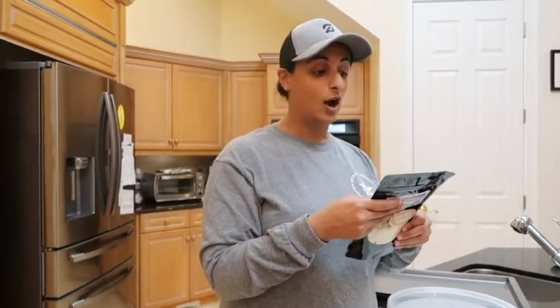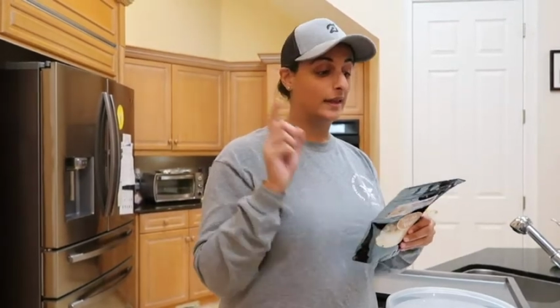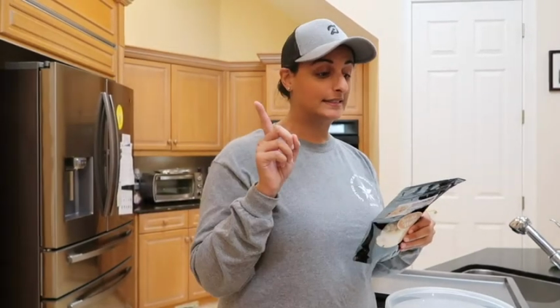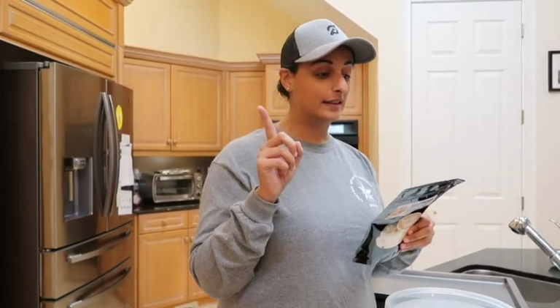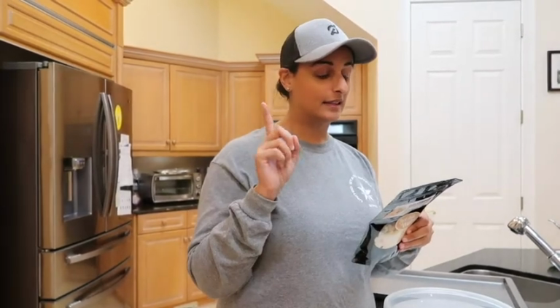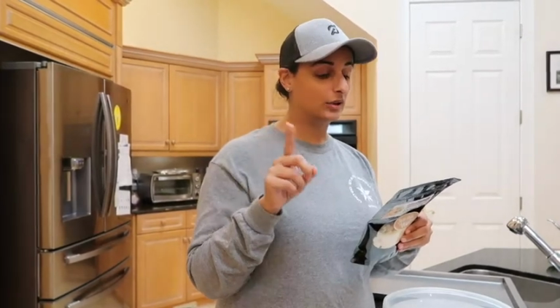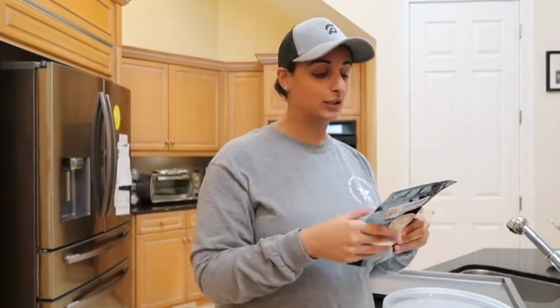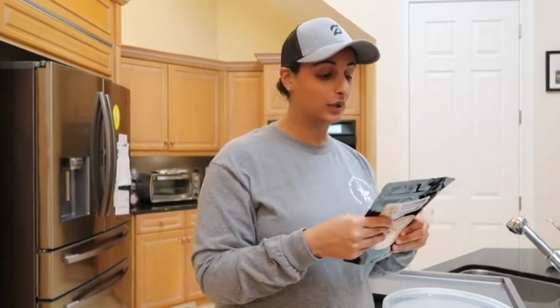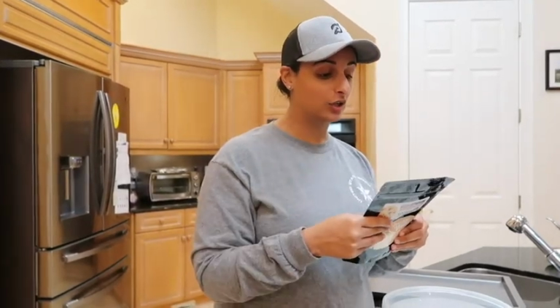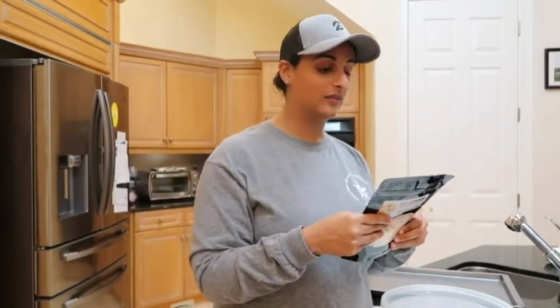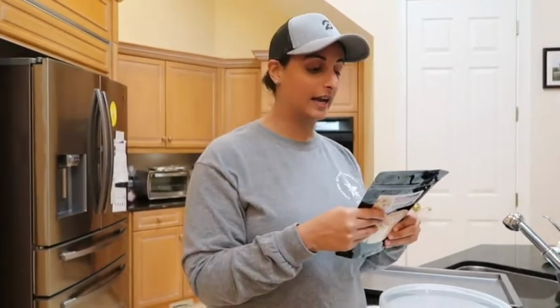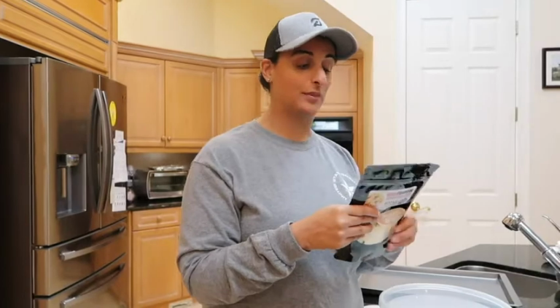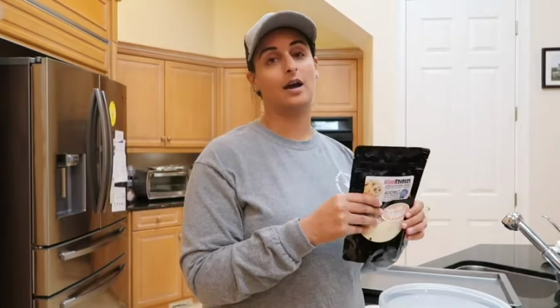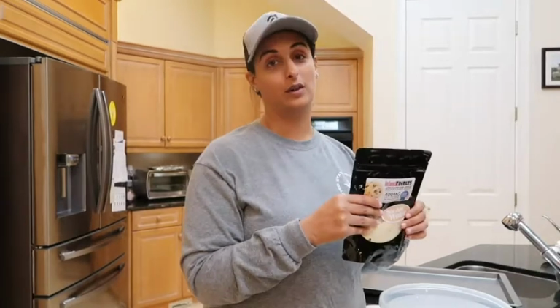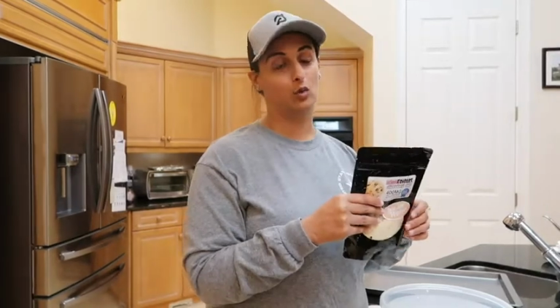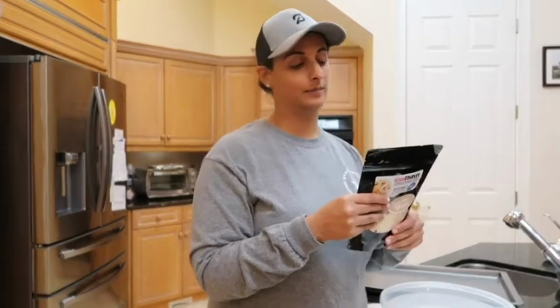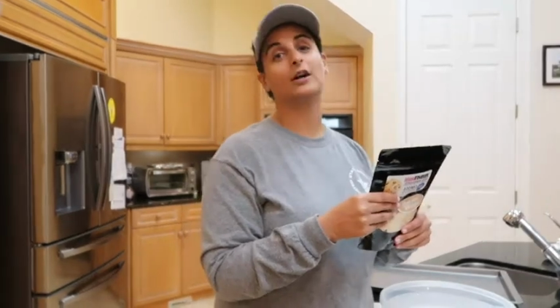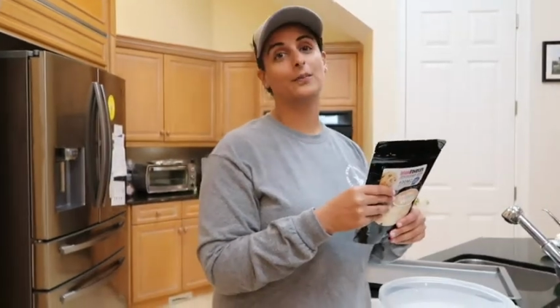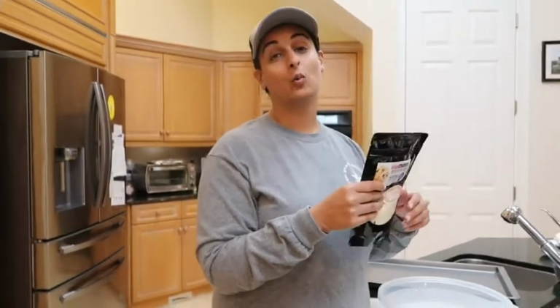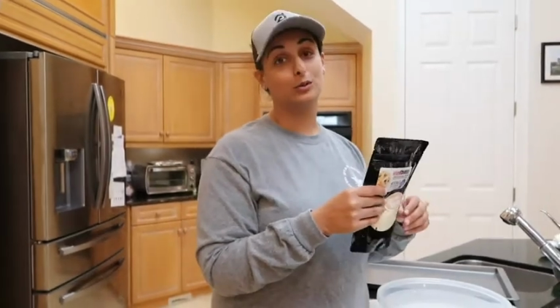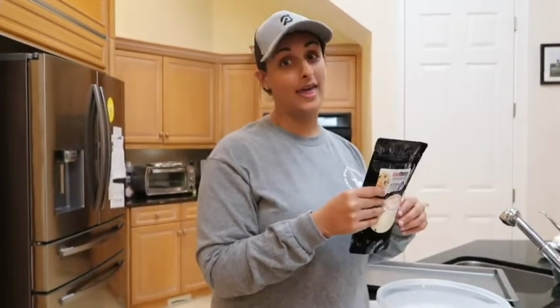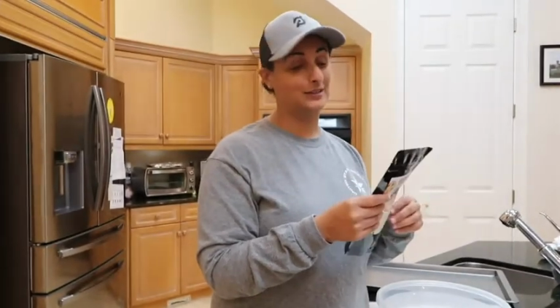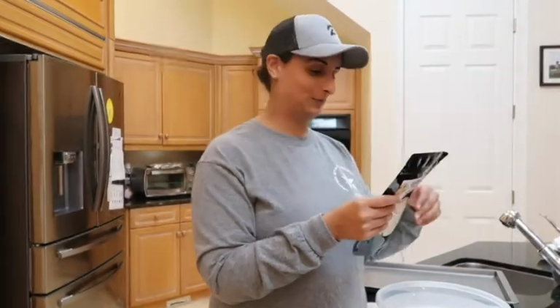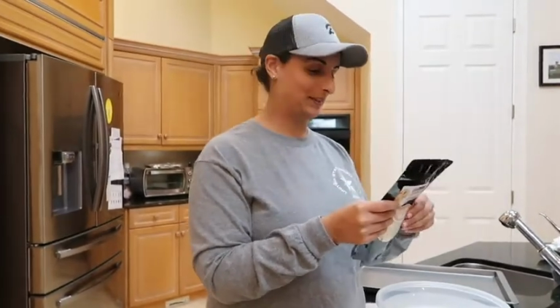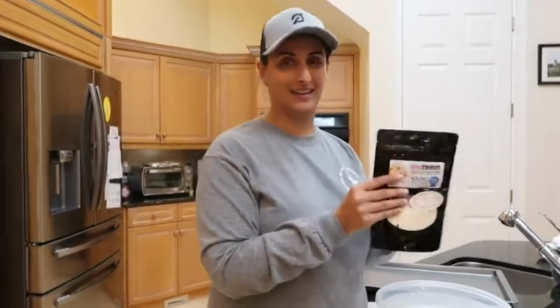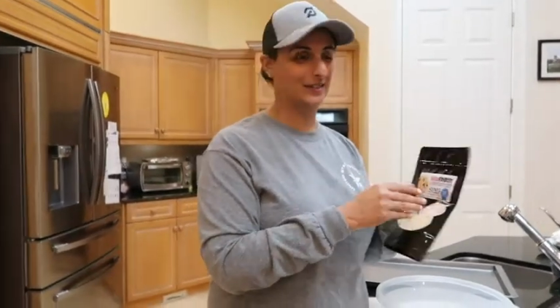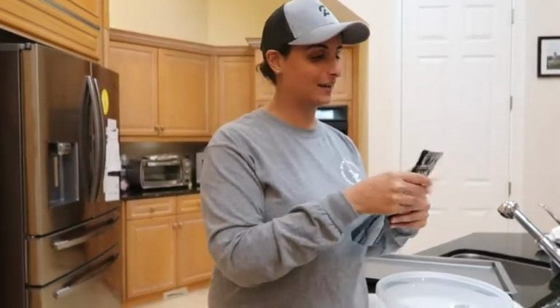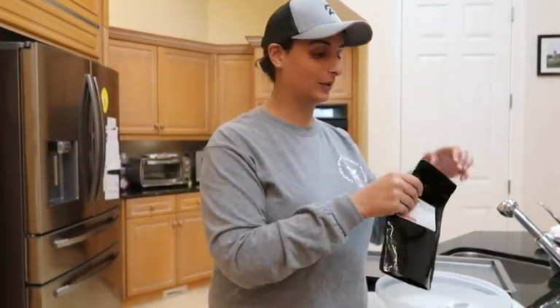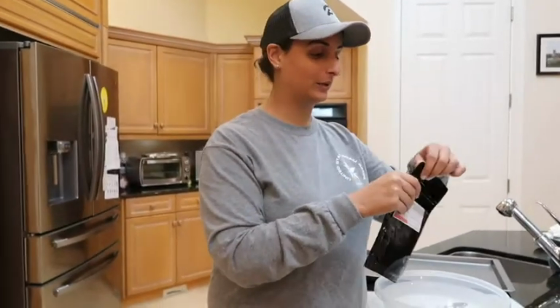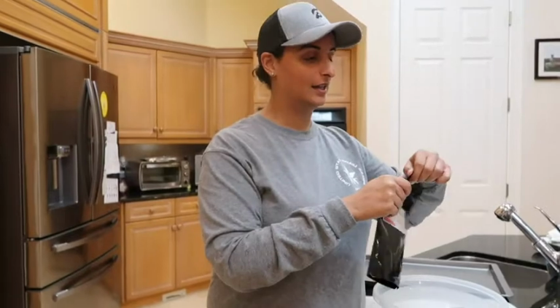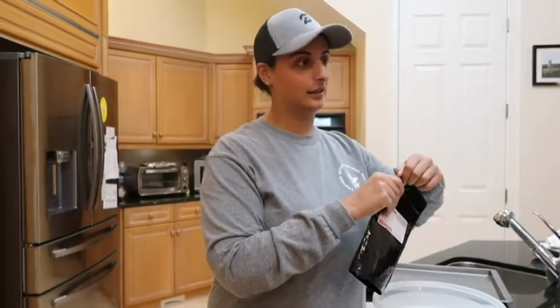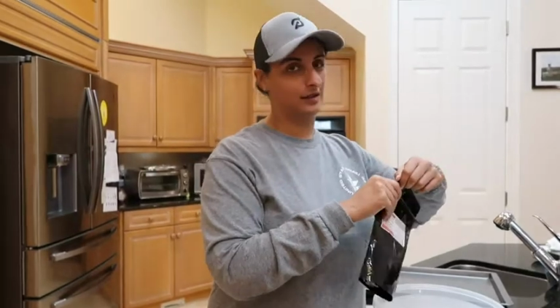They say that these cookies taste really good with vanilla ice cream on top while they're warm, so we will try that too. Okay, you guys ready? For real, for real? Let's go.